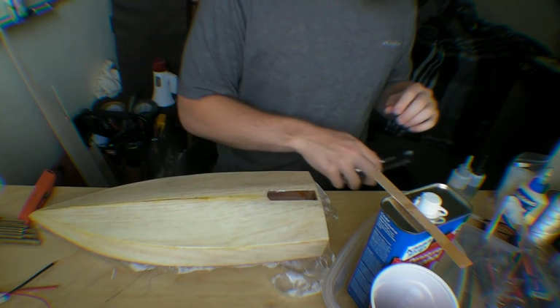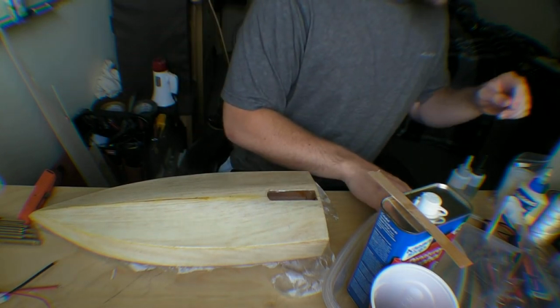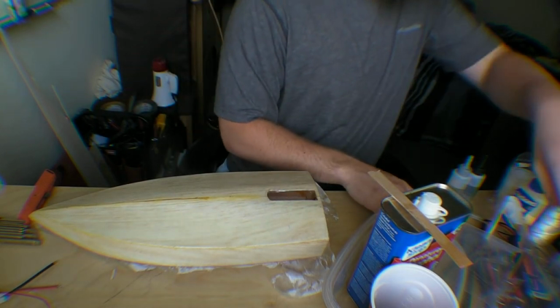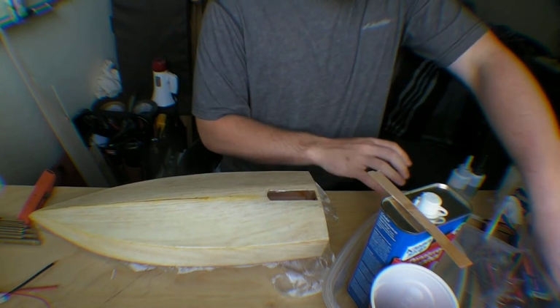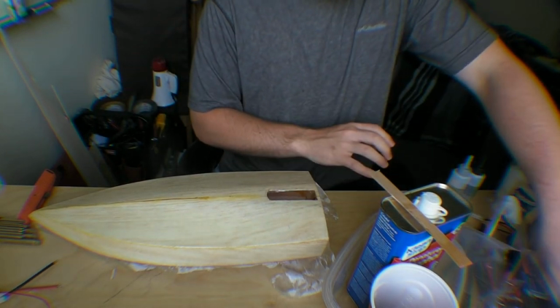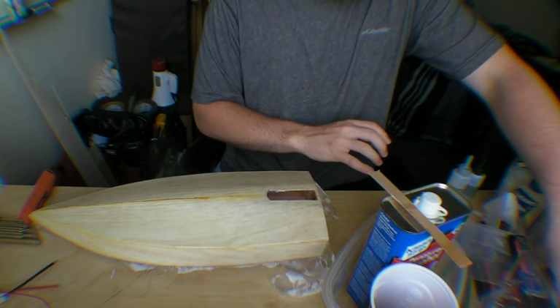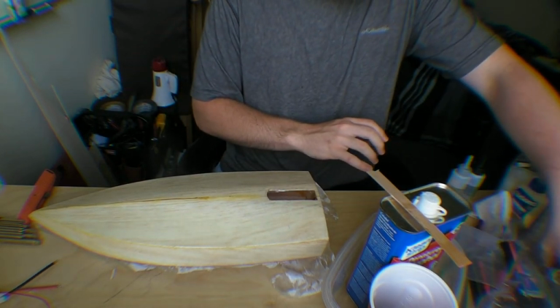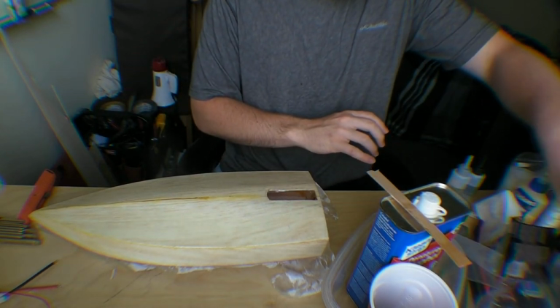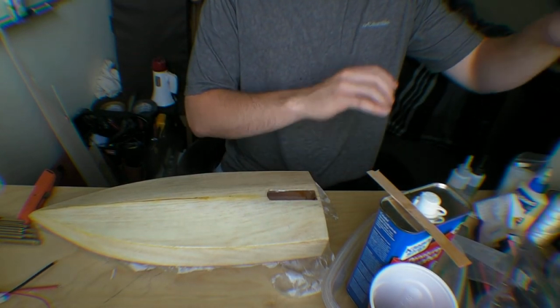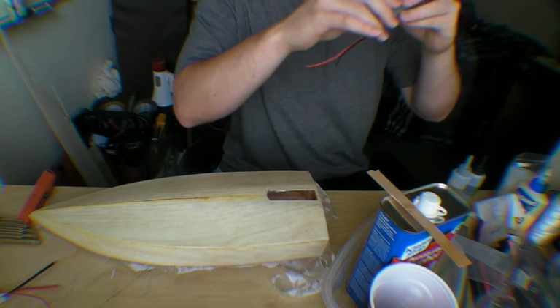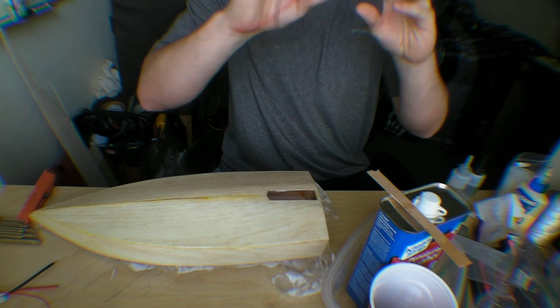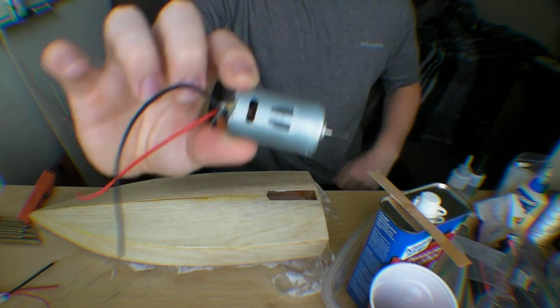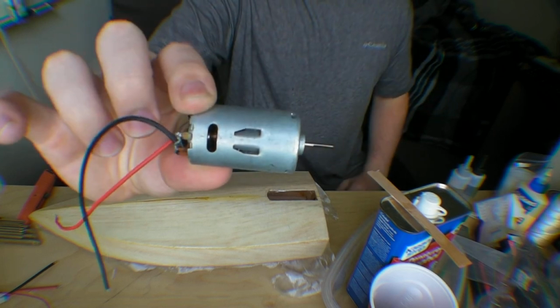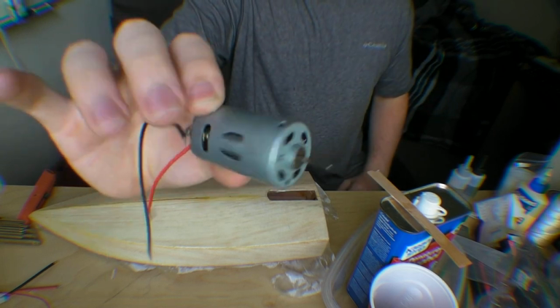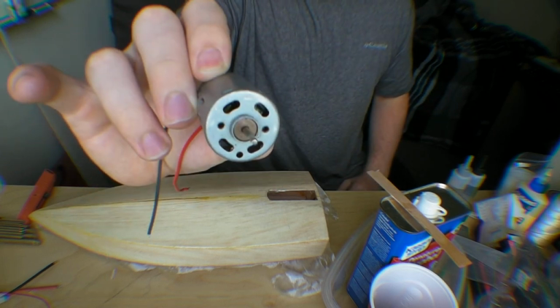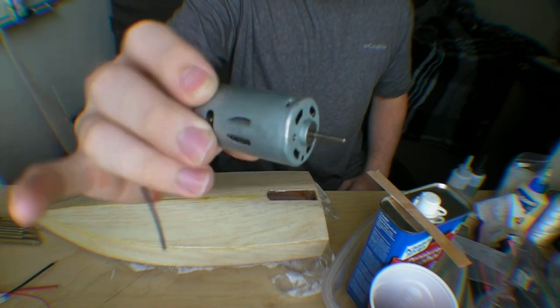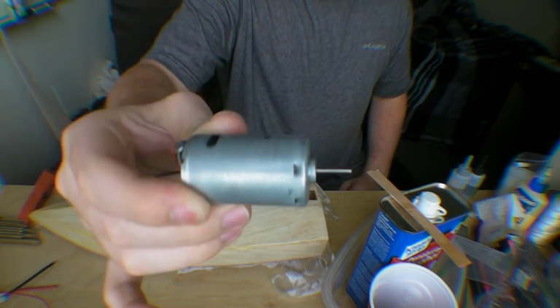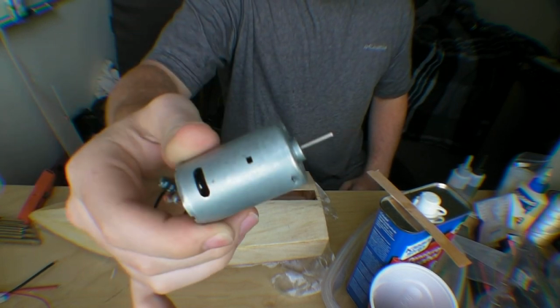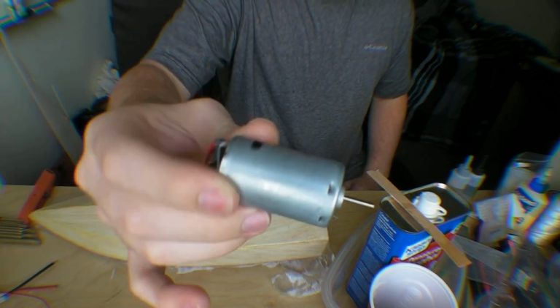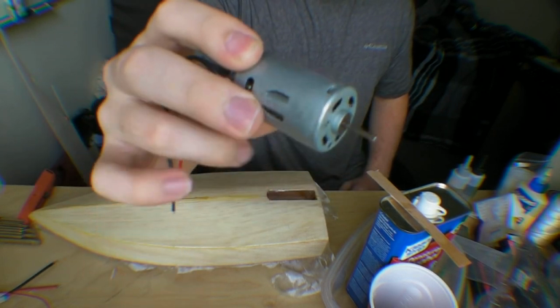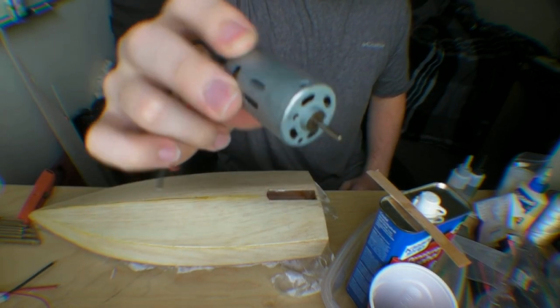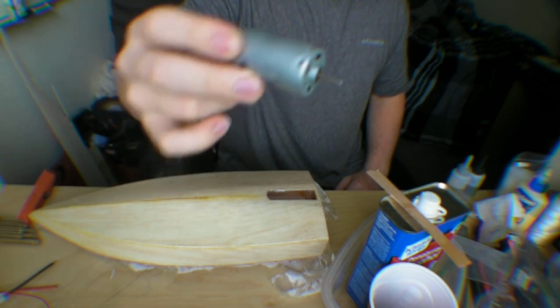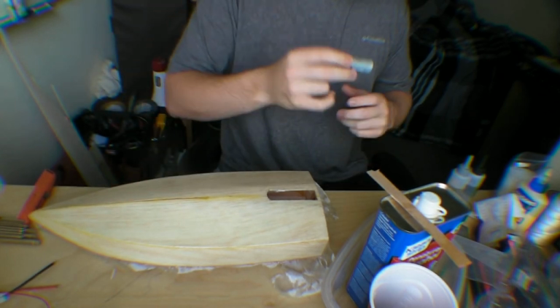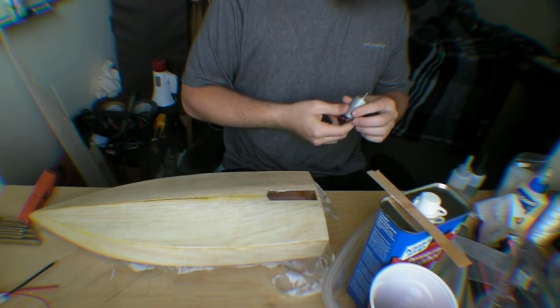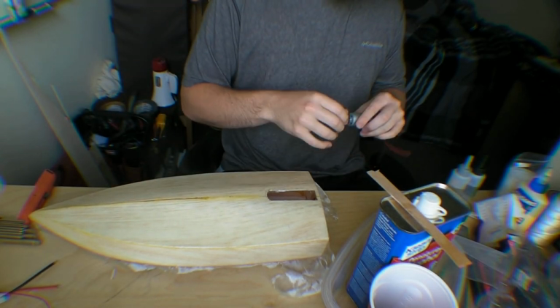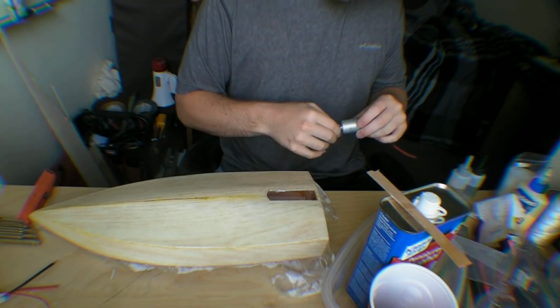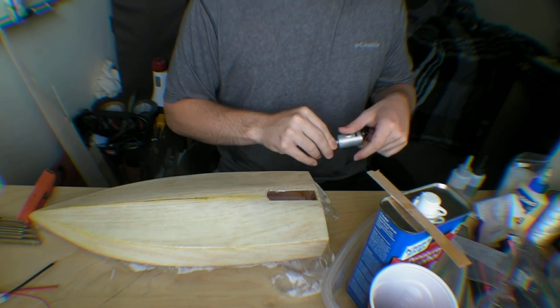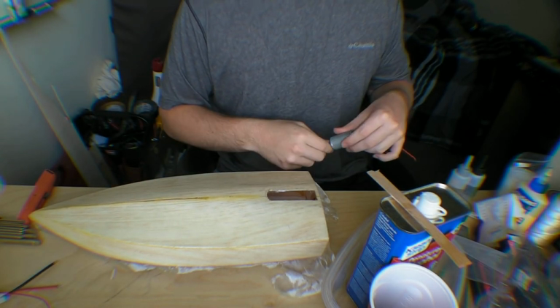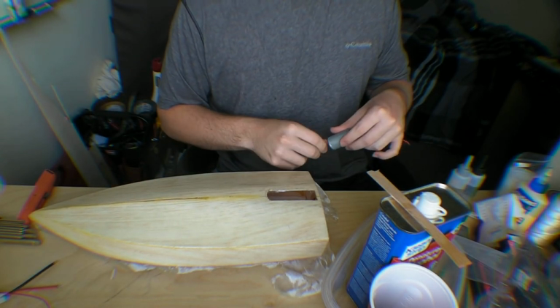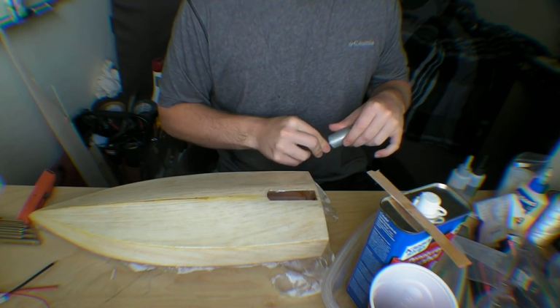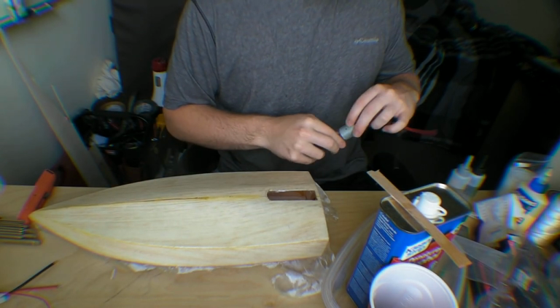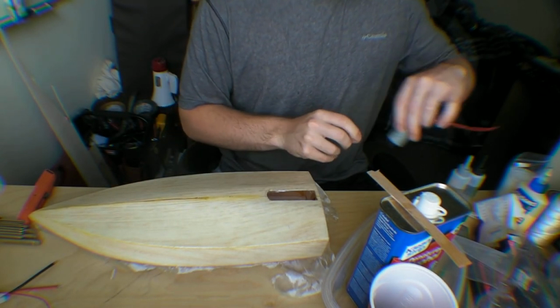It originally came with this motor. This is just a little generic 7-volt motor, and it didn't really have too much torque, didn't really have too much power.